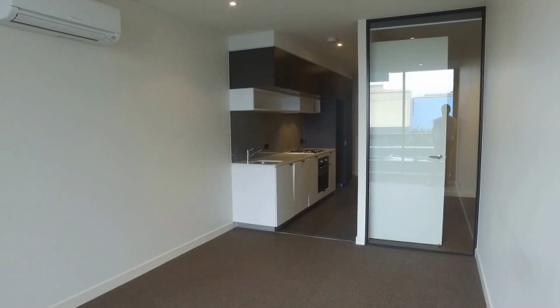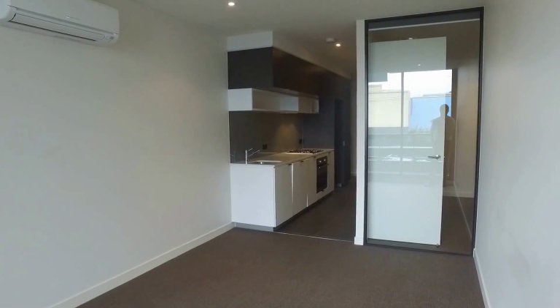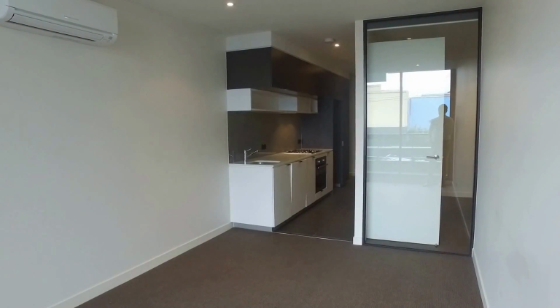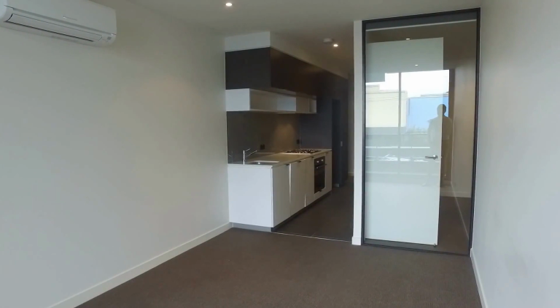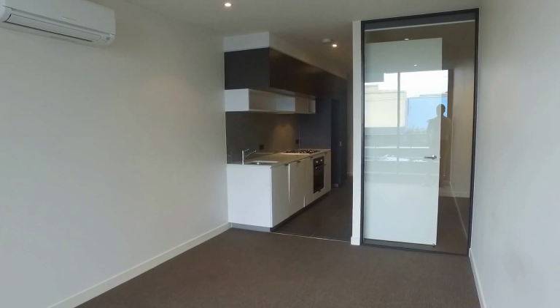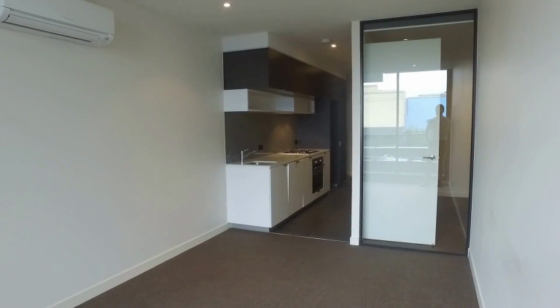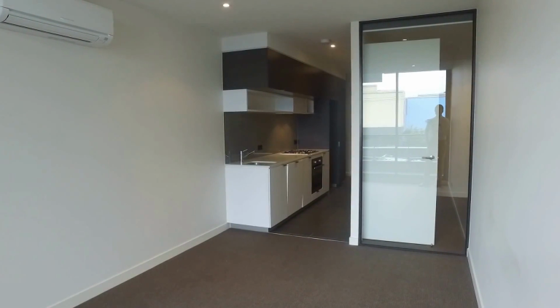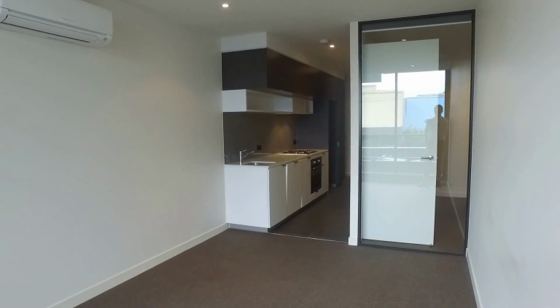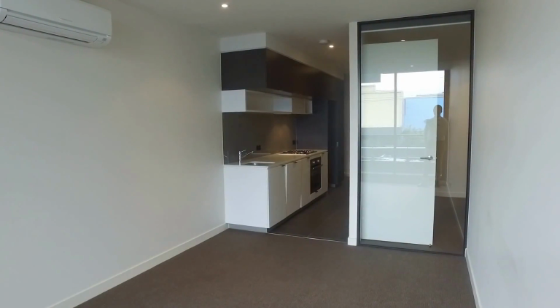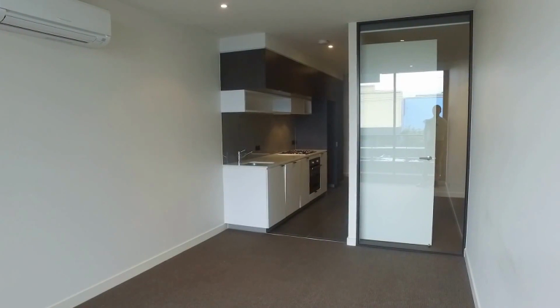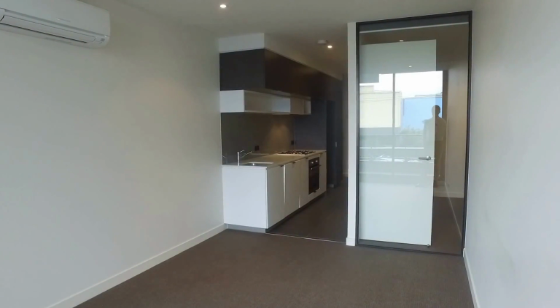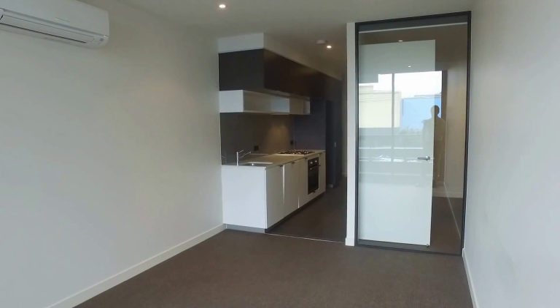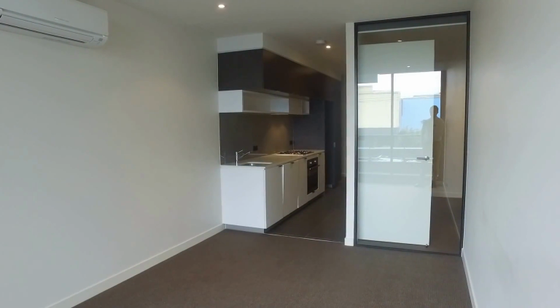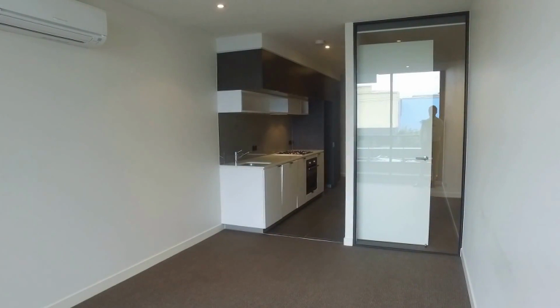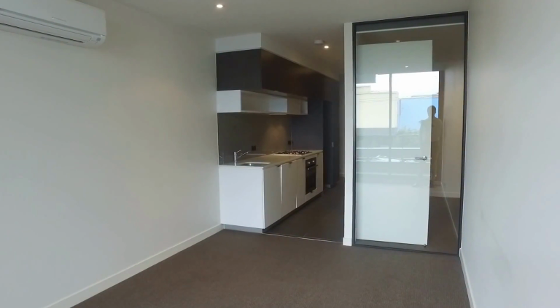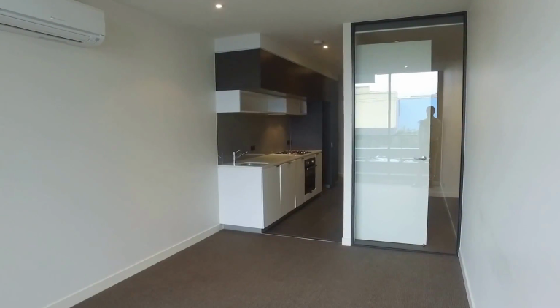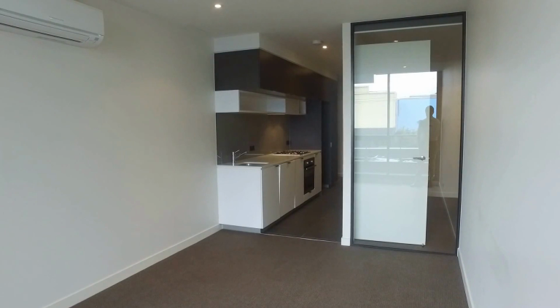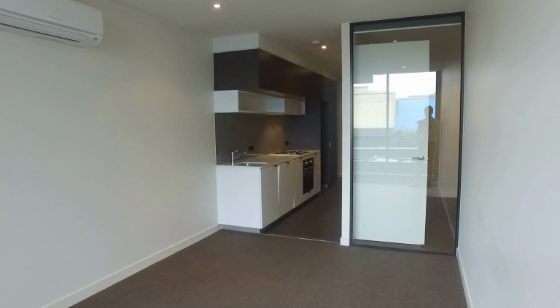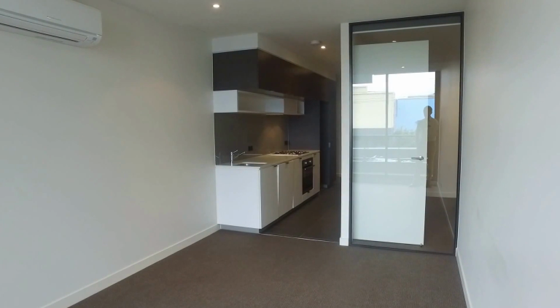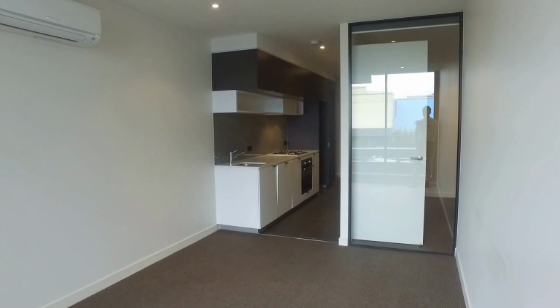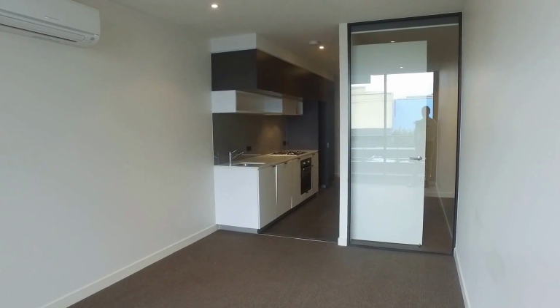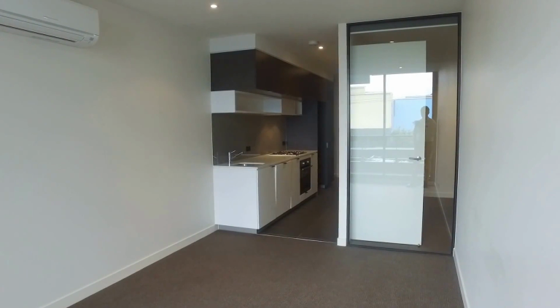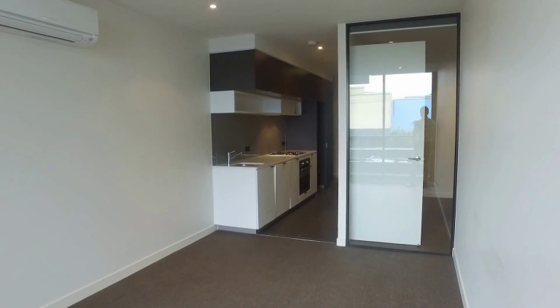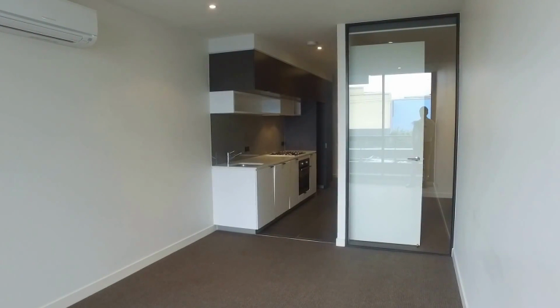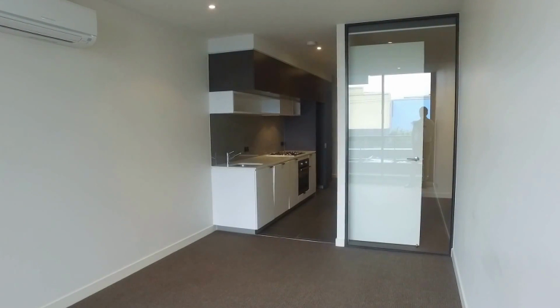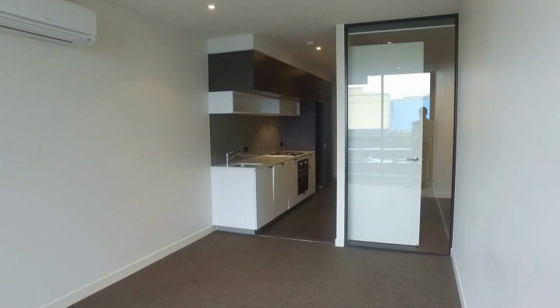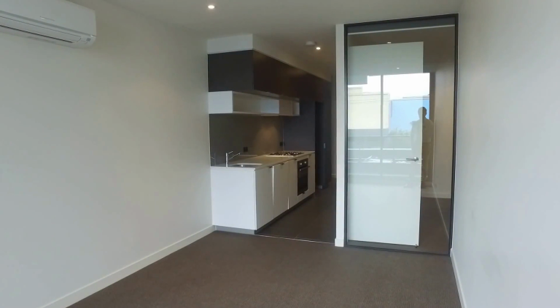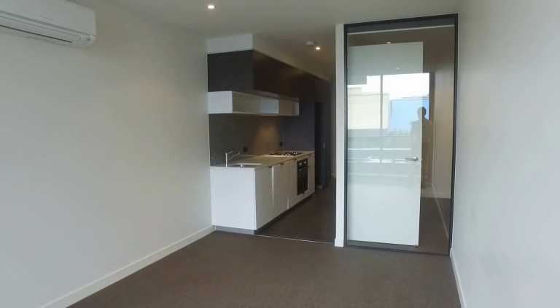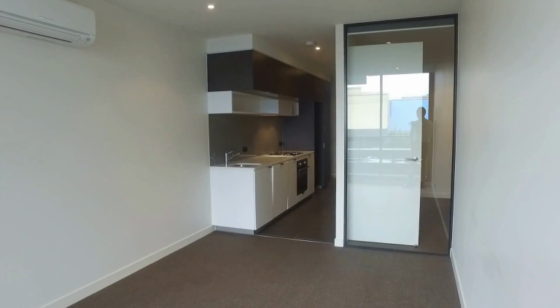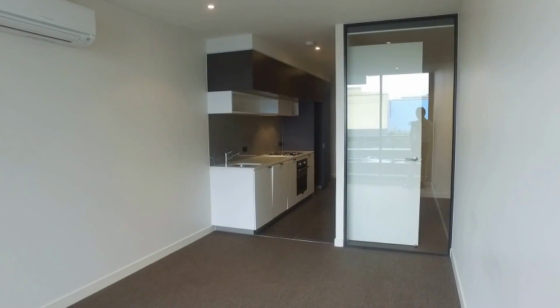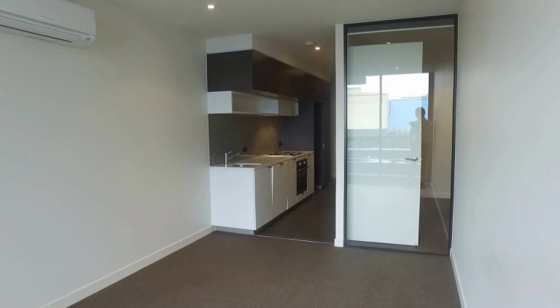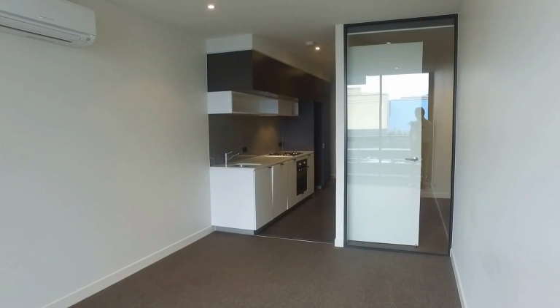This is Matthew McKenna from Melbourne Real Estate and we are here today doing the marketing tour for apartment 108 at 38 Camberwell Road in Hawthorn East.